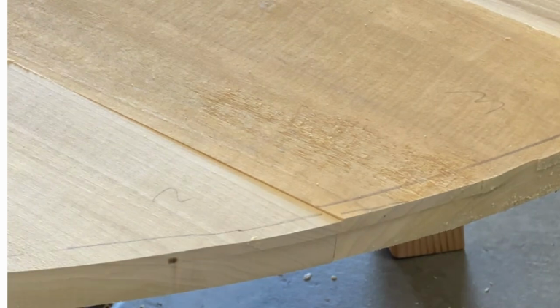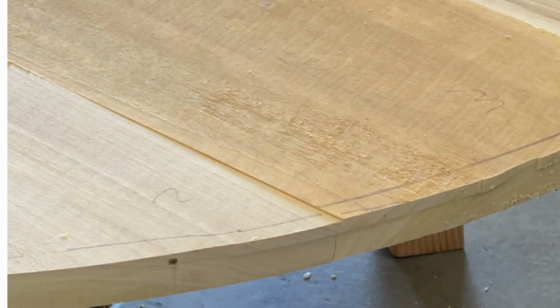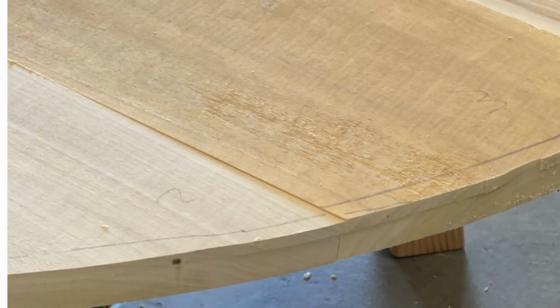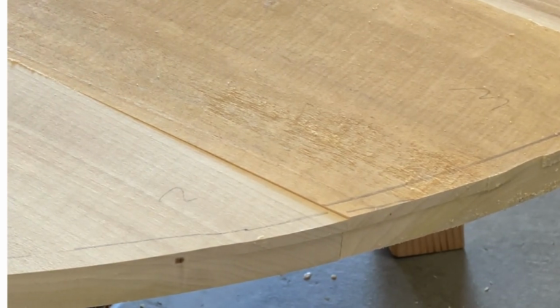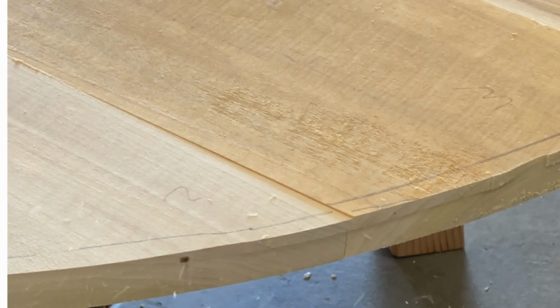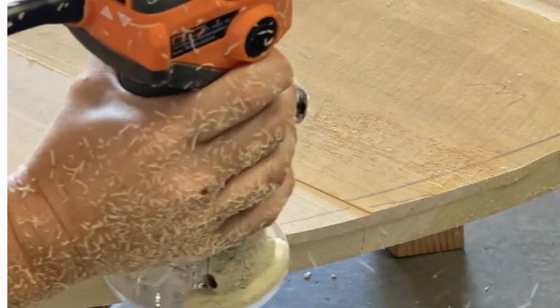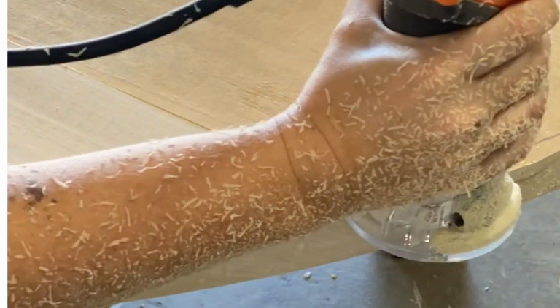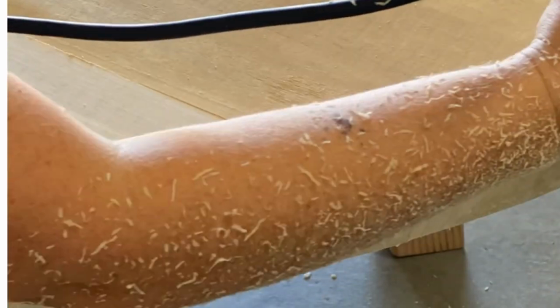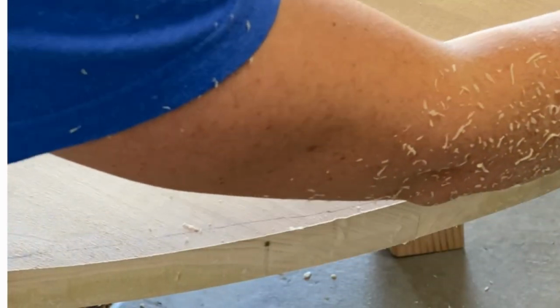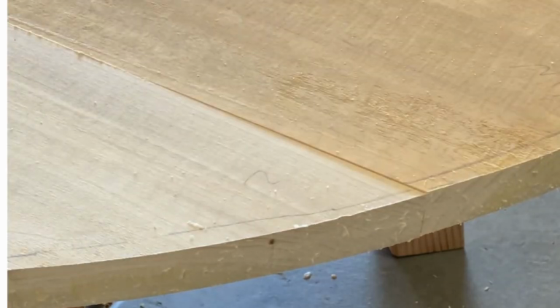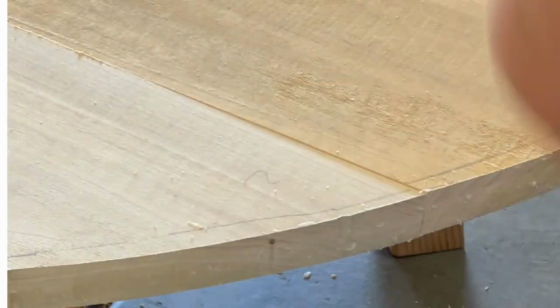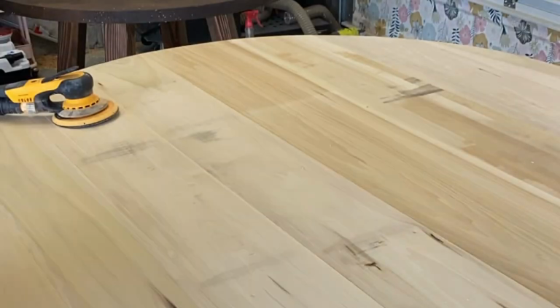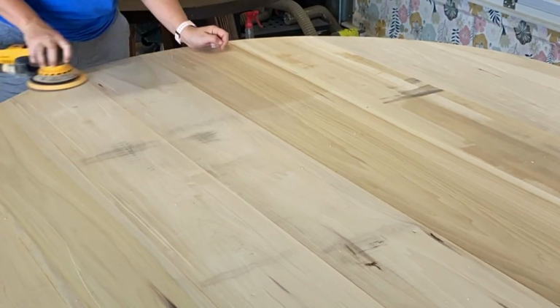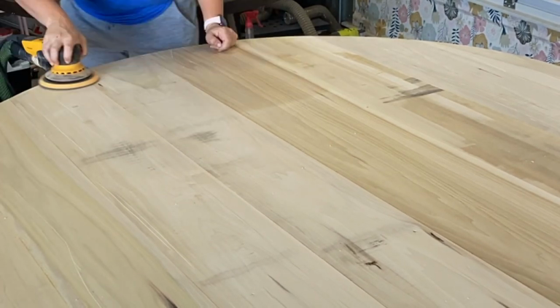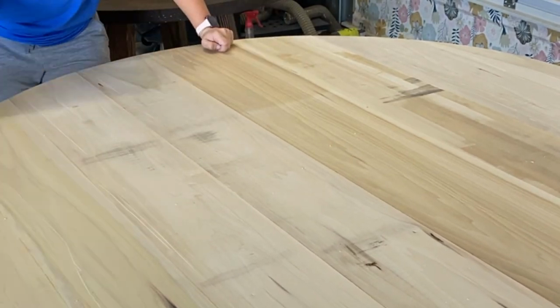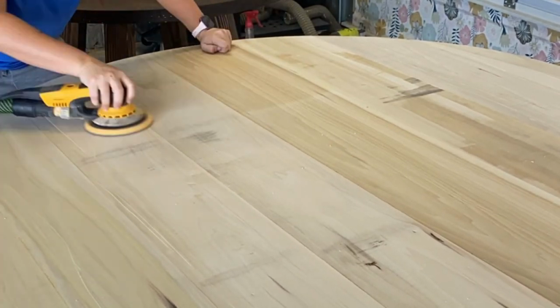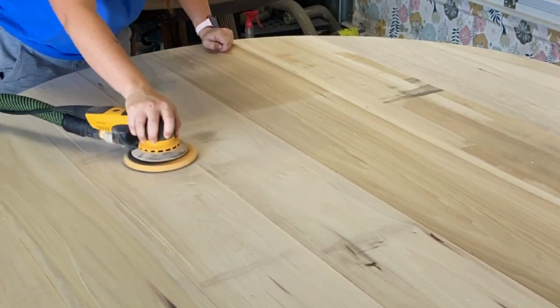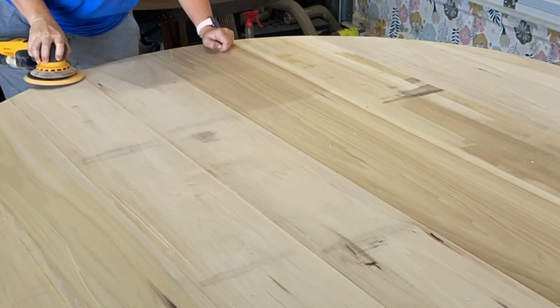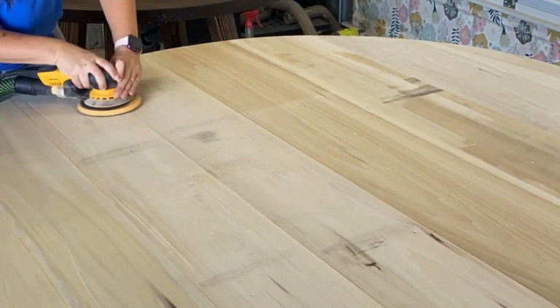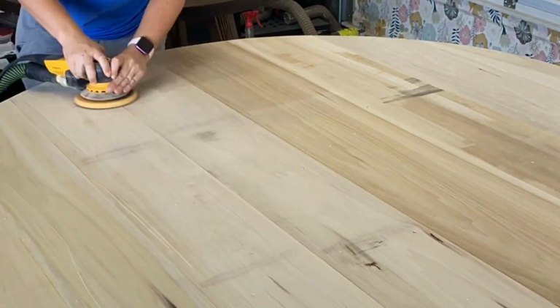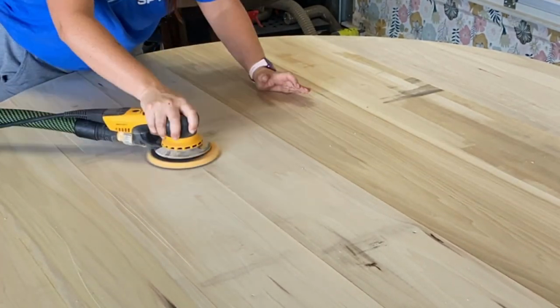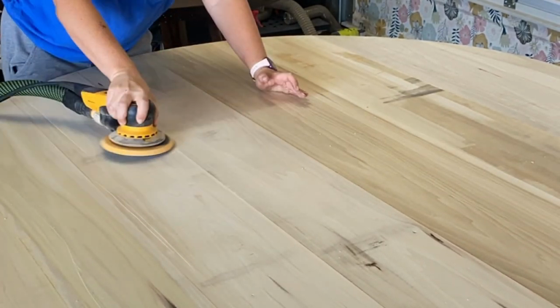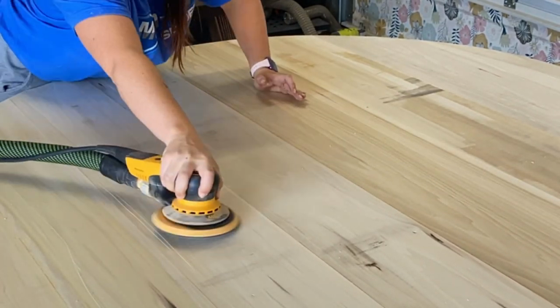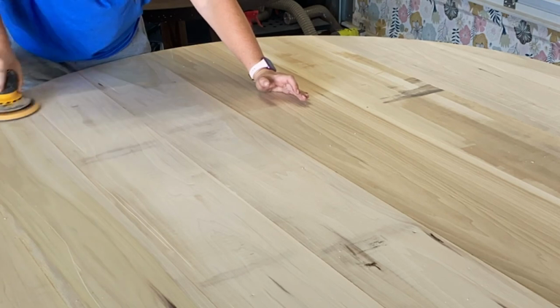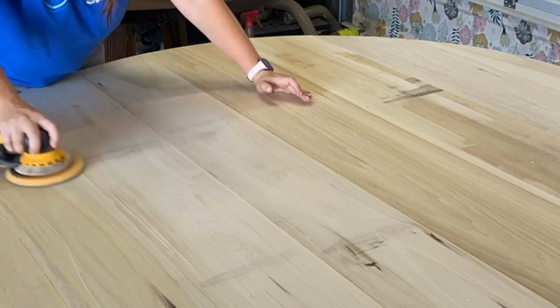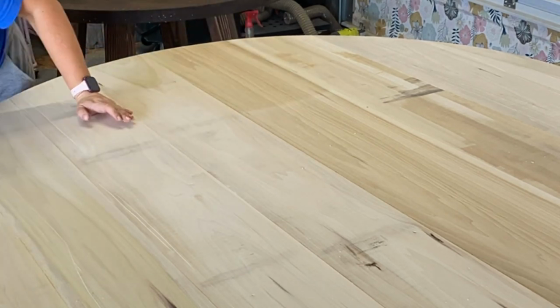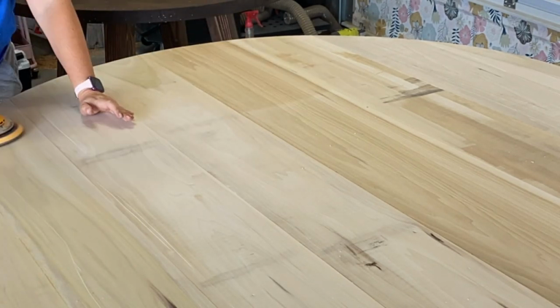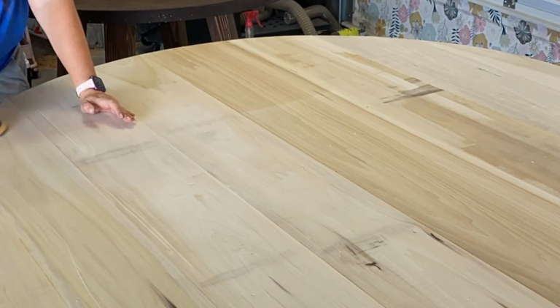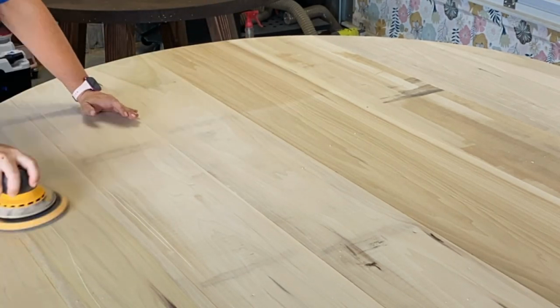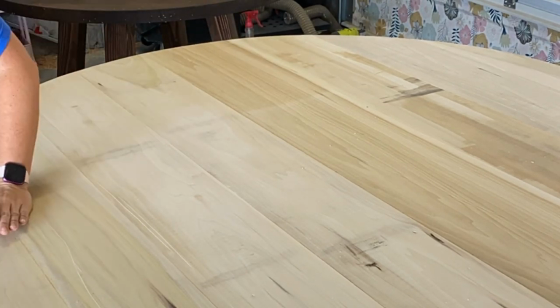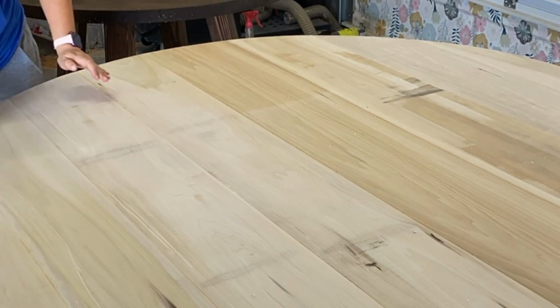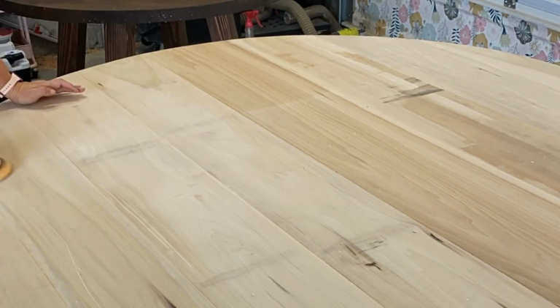When I had just about 1/8 inch left, I flipped the table over and used my trim router to clean that up — that minimizes tear-out, if not eliminating it entirely. Then I sanded down the entire tabletop, which took forever, but I'll spare you the details.